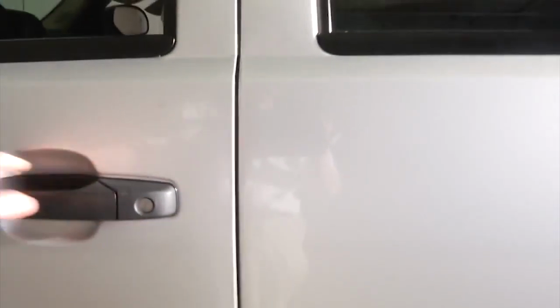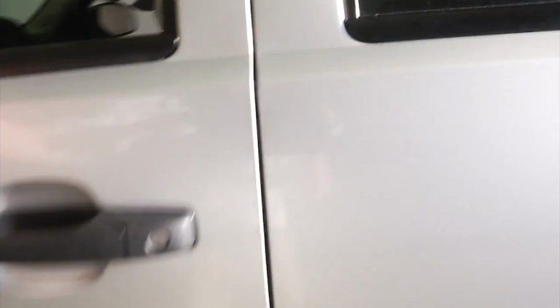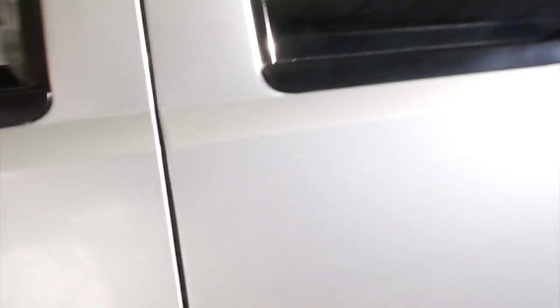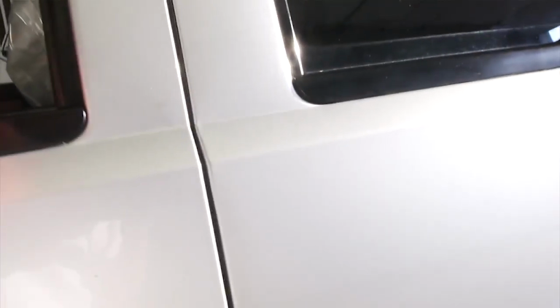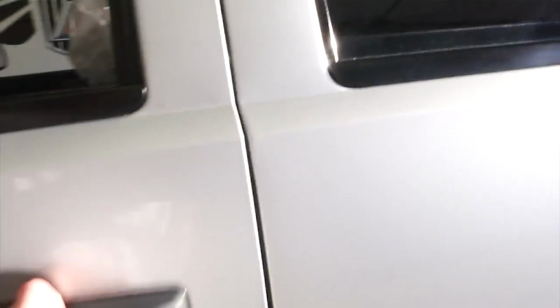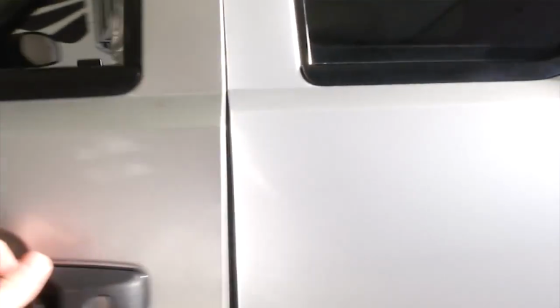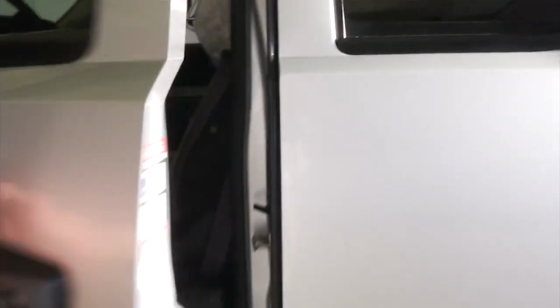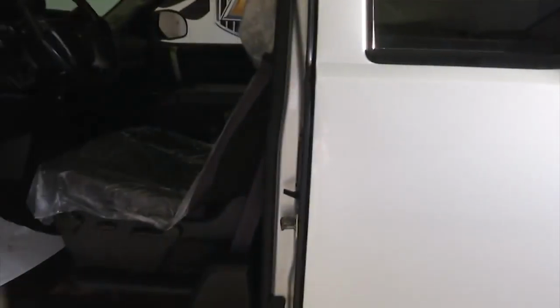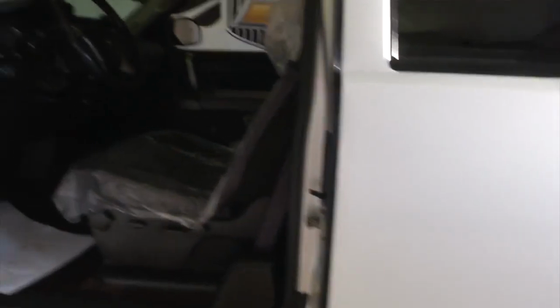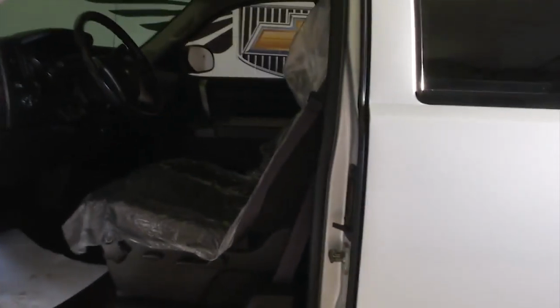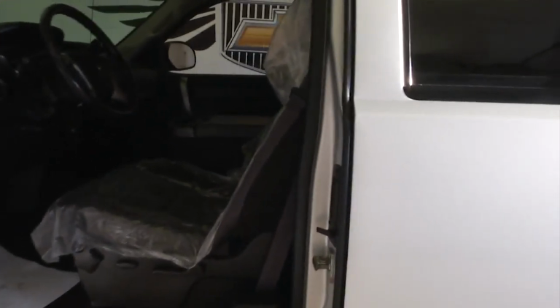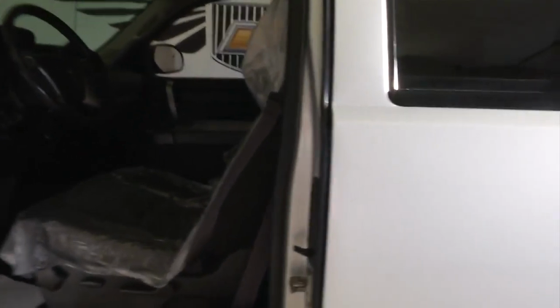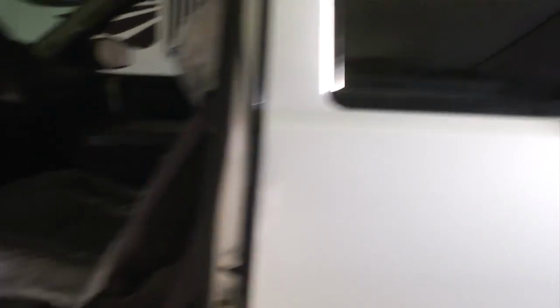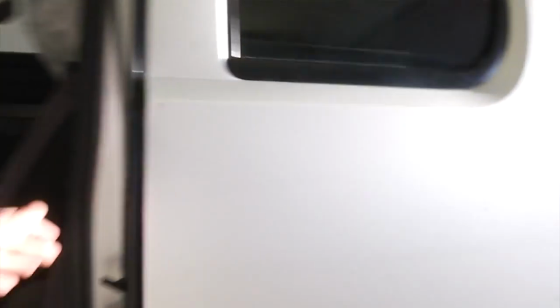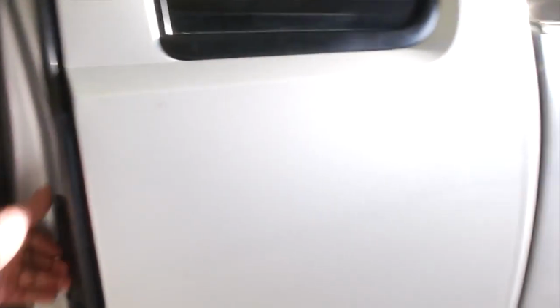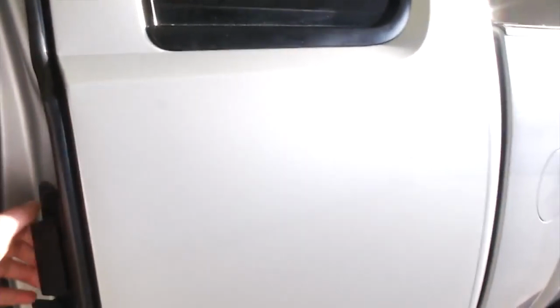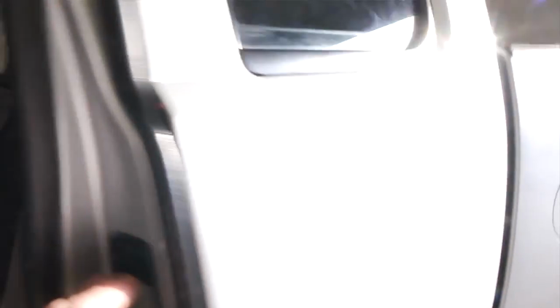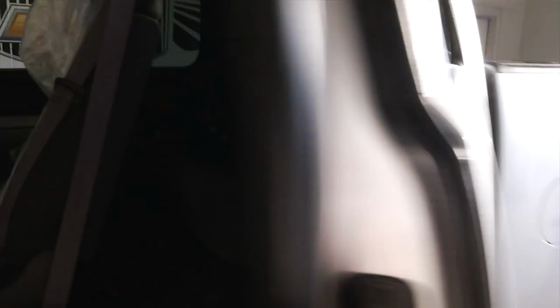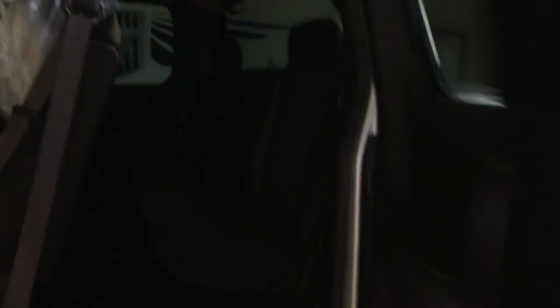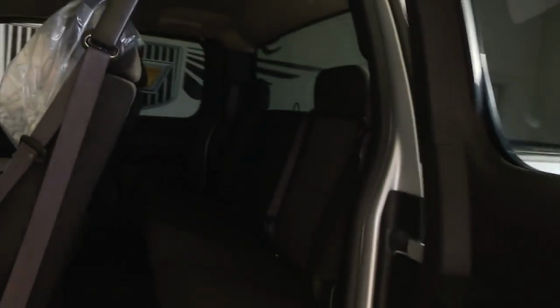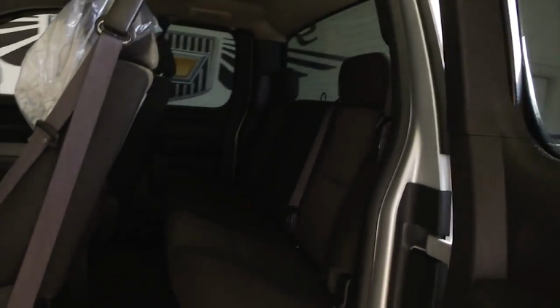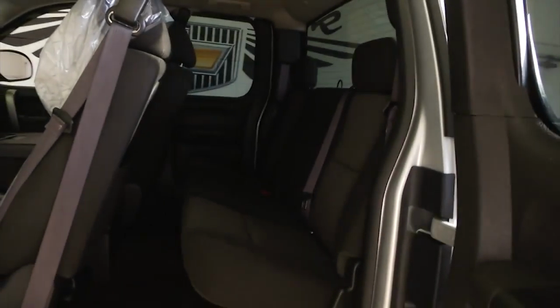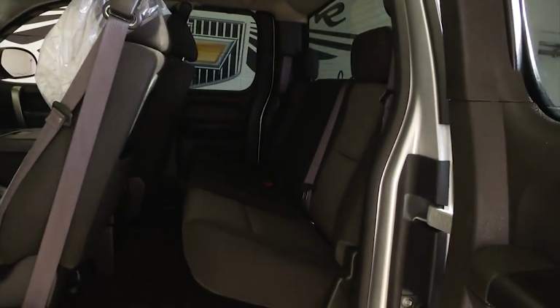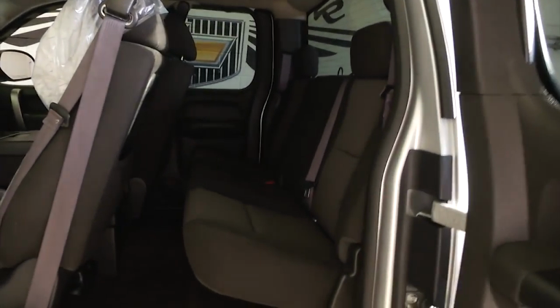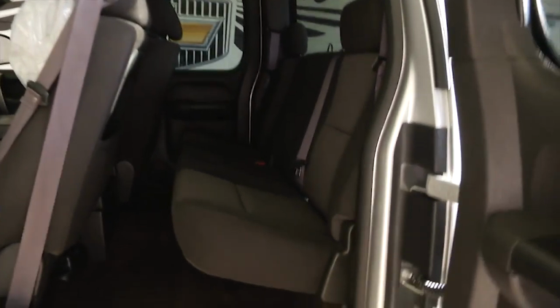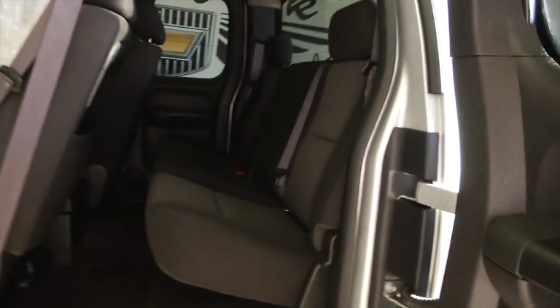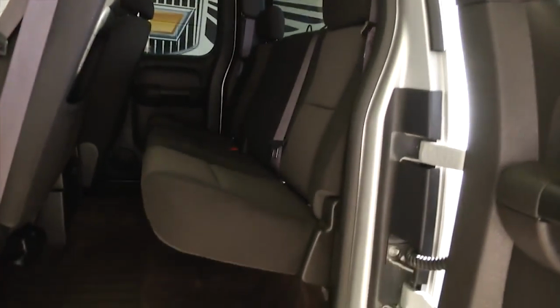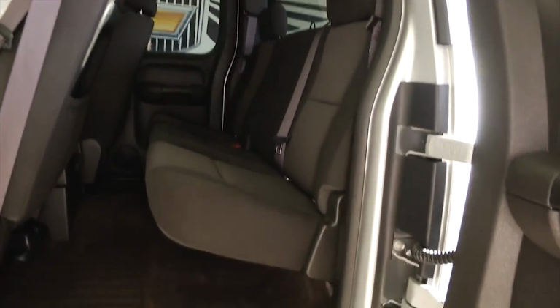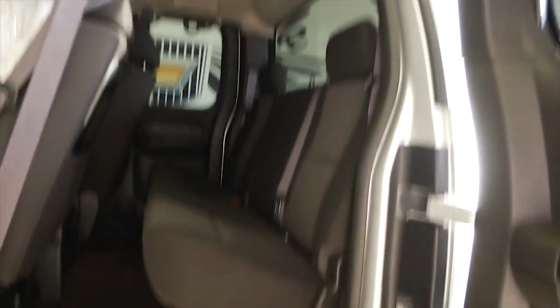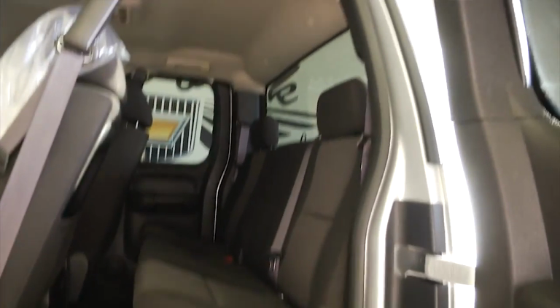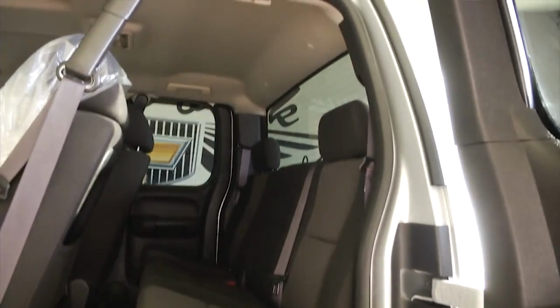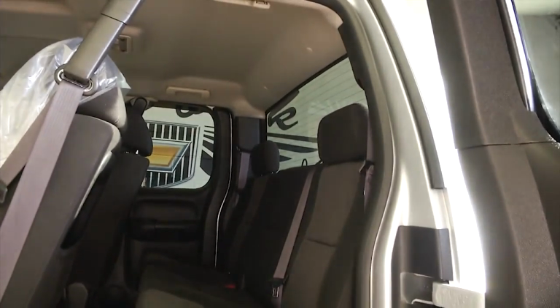Let's hop inside and take a look at the interior cloth. This is a one-owner vehicle. One-owner vehicles typically are in better condition — they haven't had as much wear and tear on them.